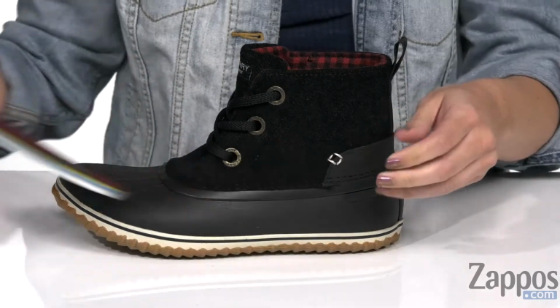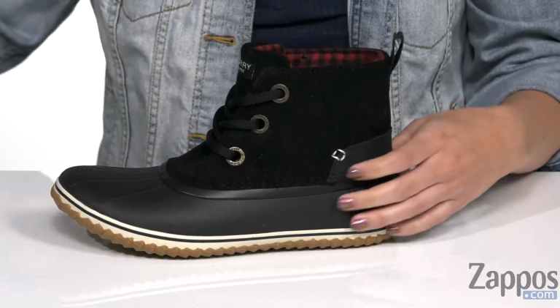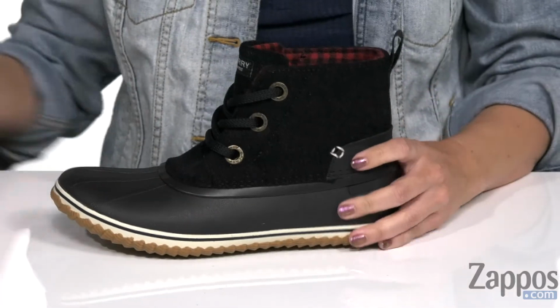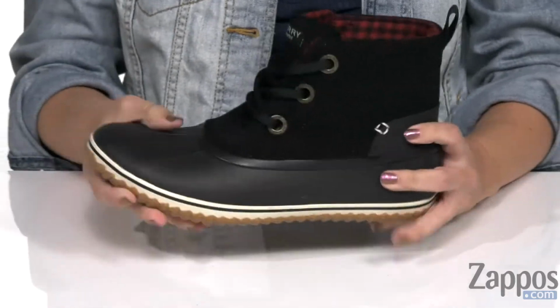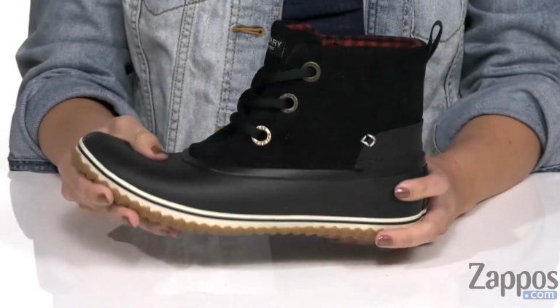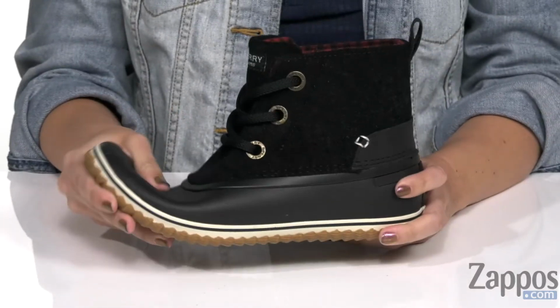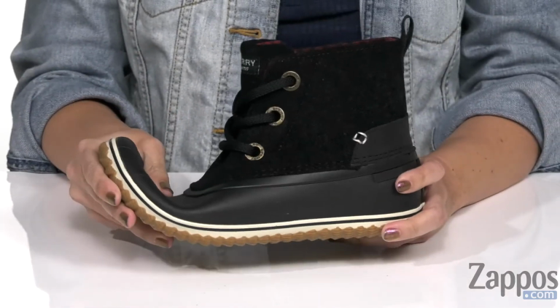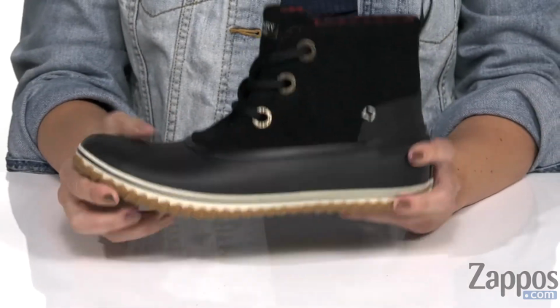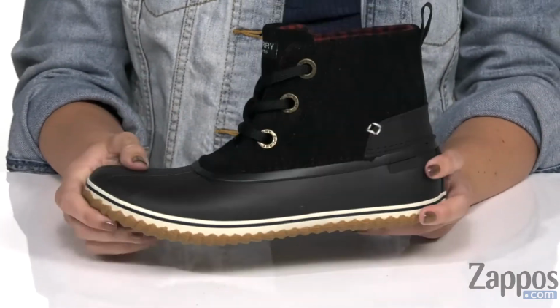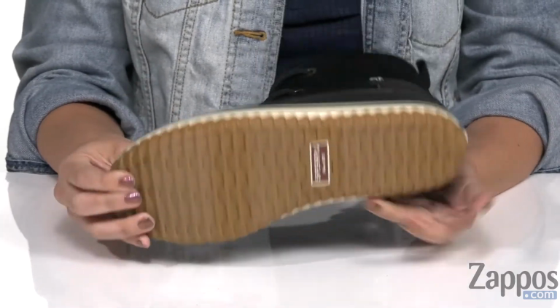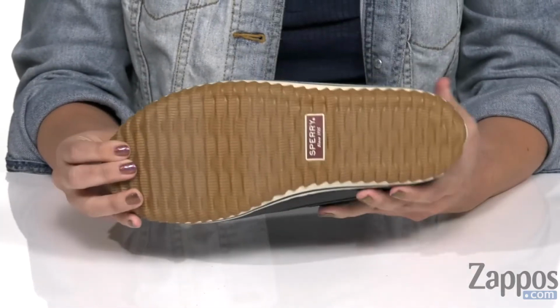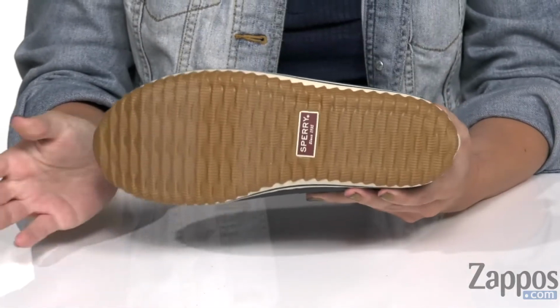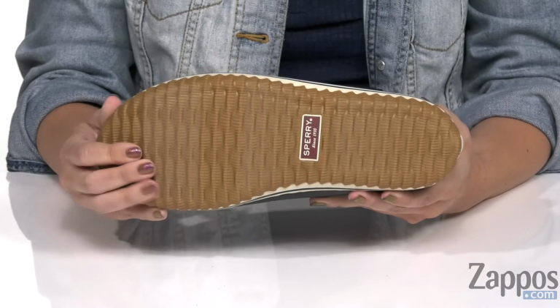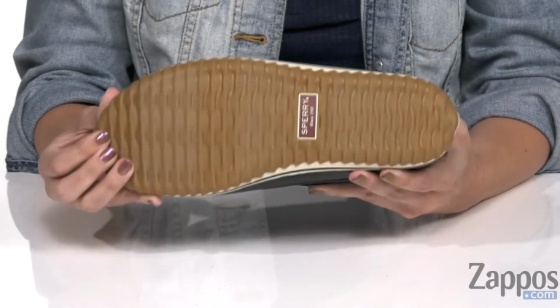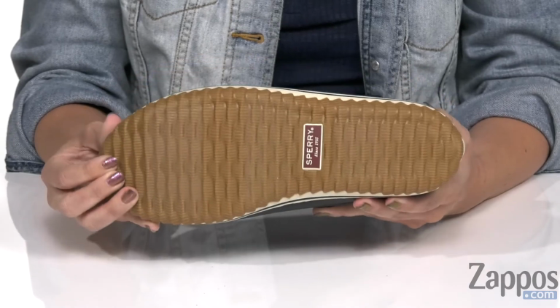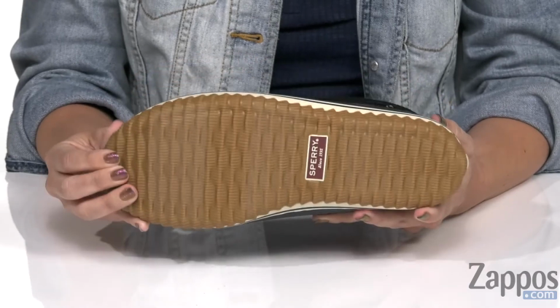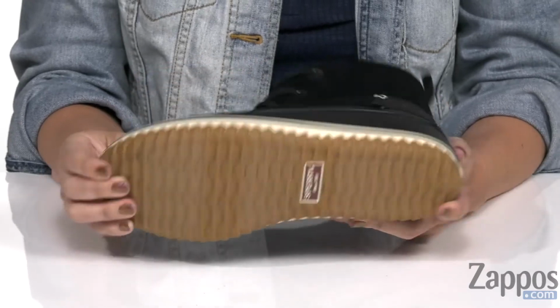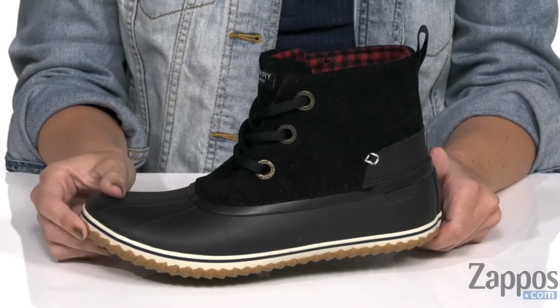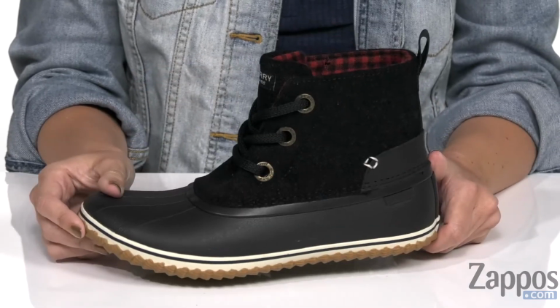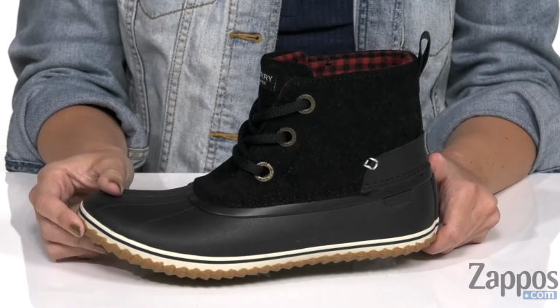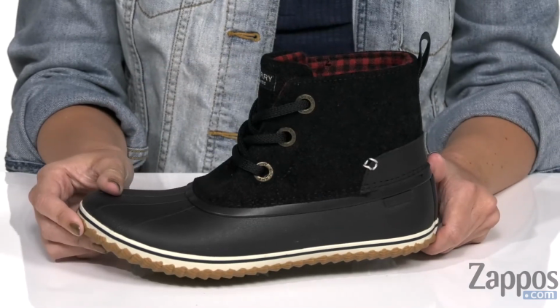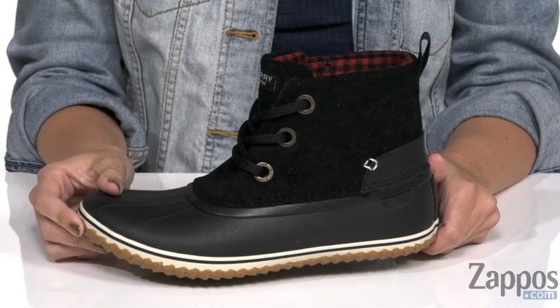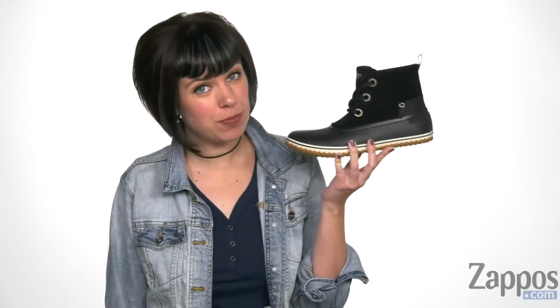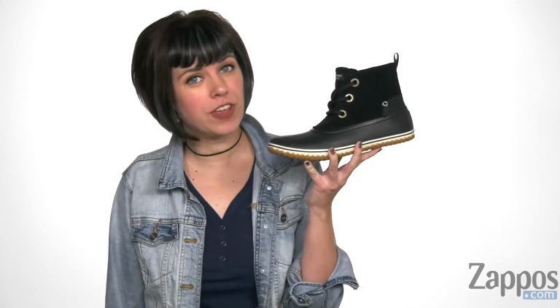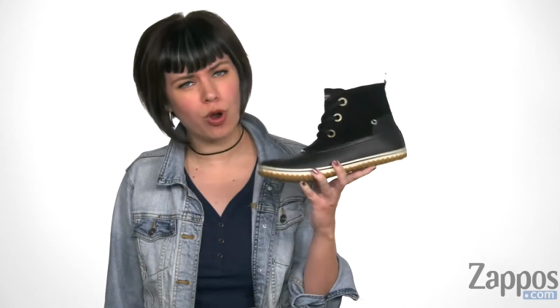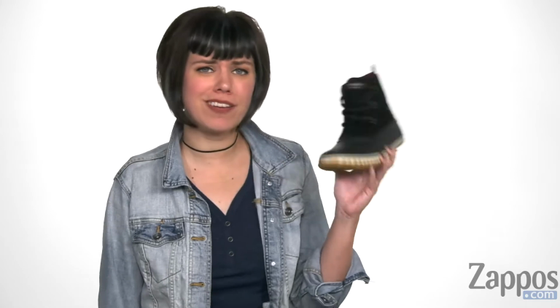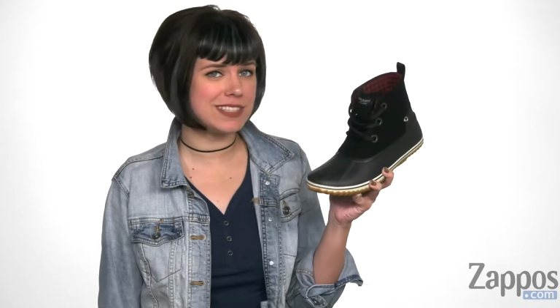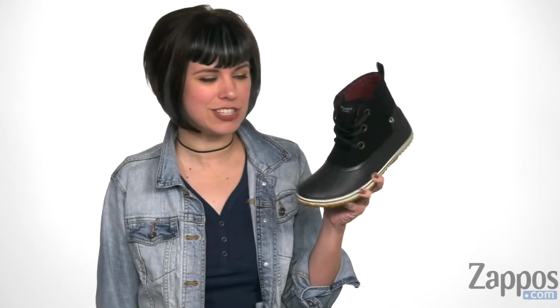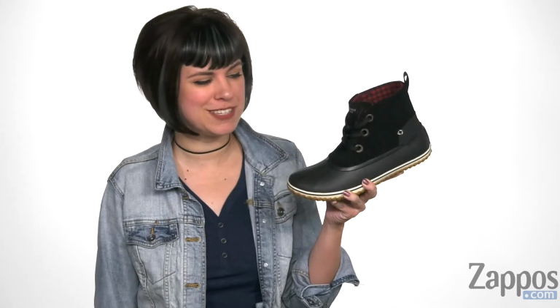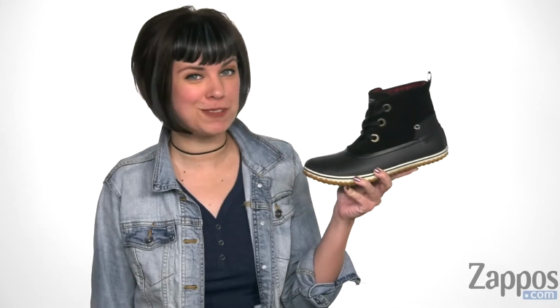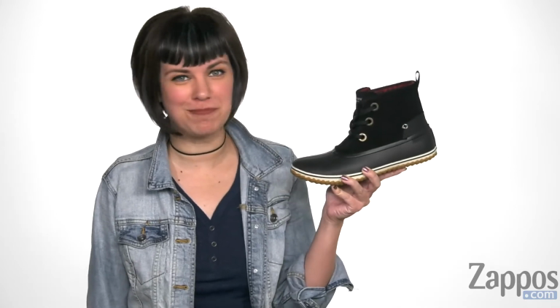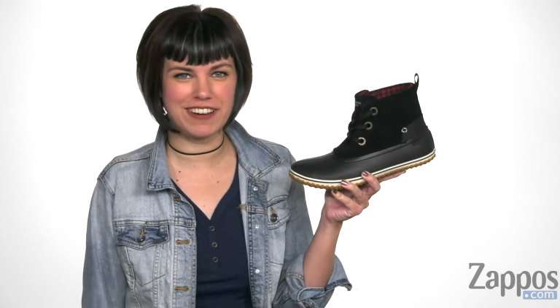It moves really nicely. The outsole is really flexible, it's non-marking, and it's got wave siping for traction on wet and dry surfaces. Keep those feet warm but also stylish with these cute boots from Sperry.